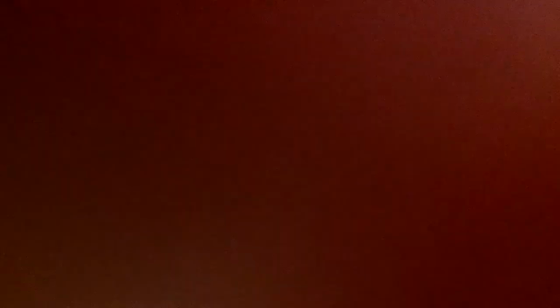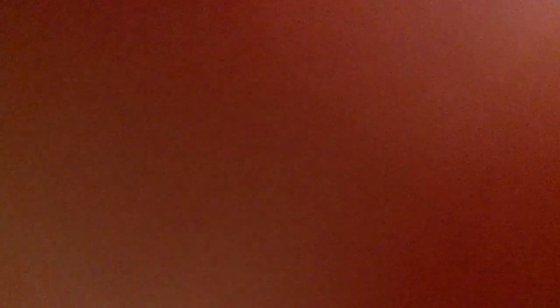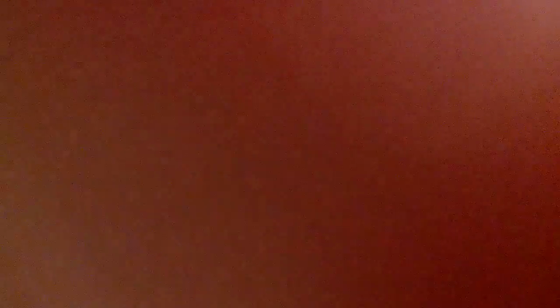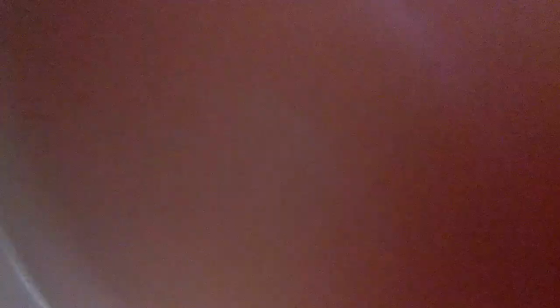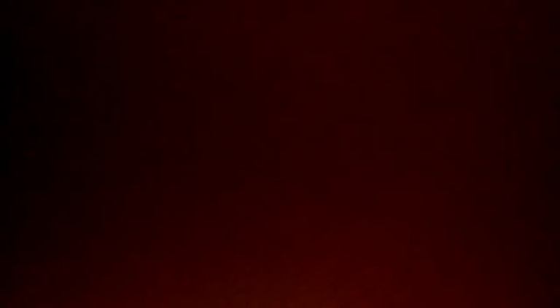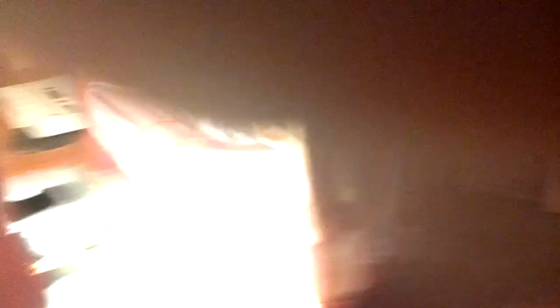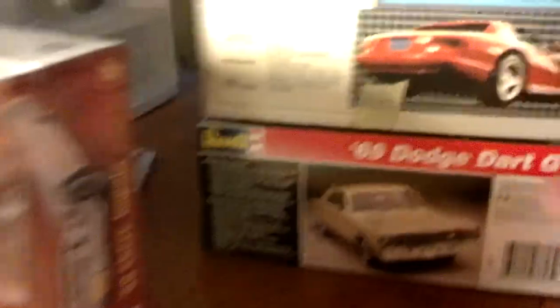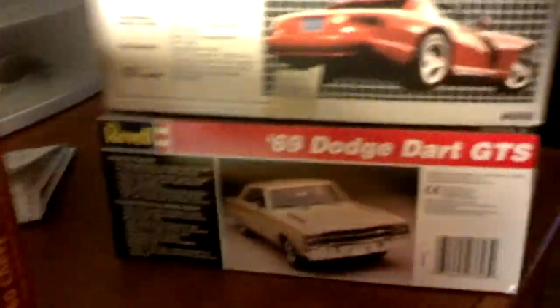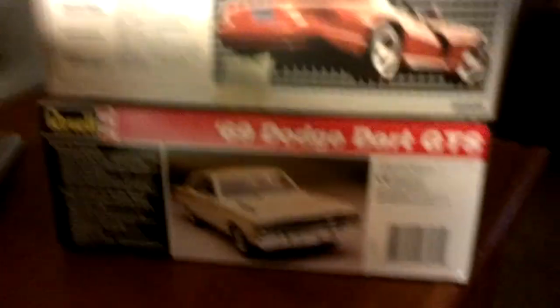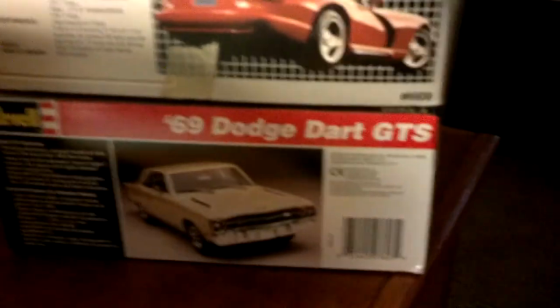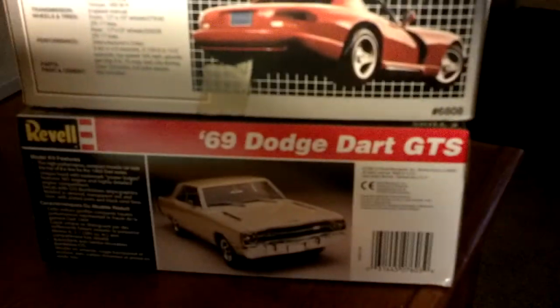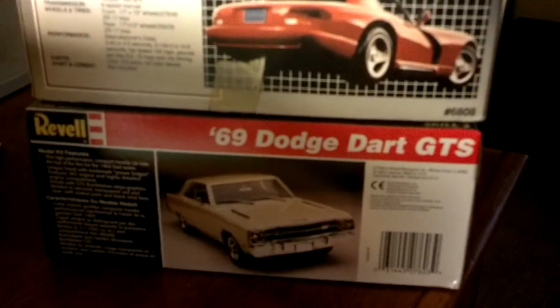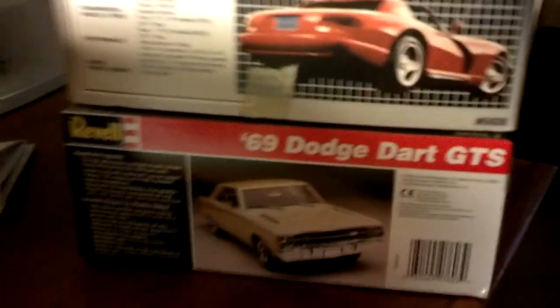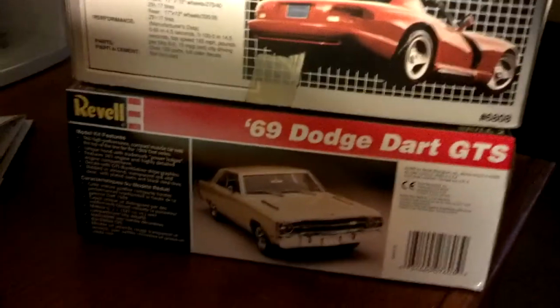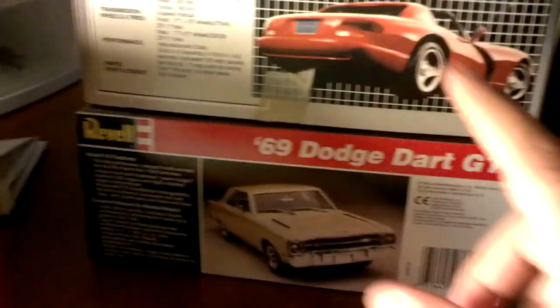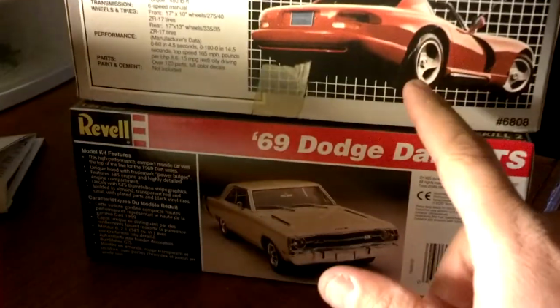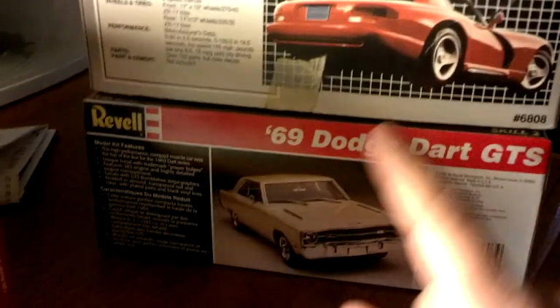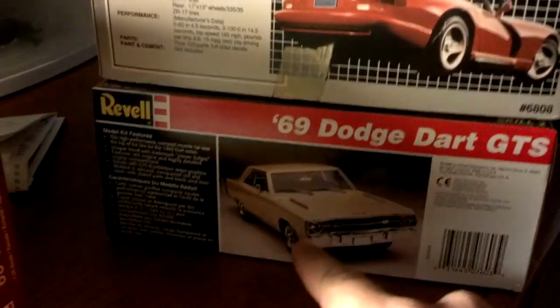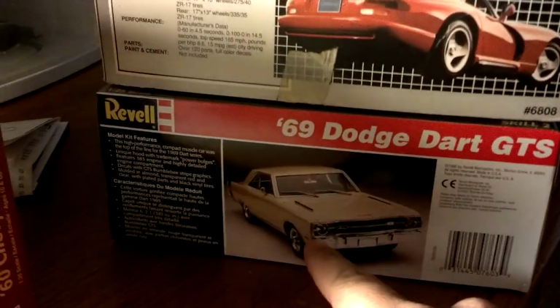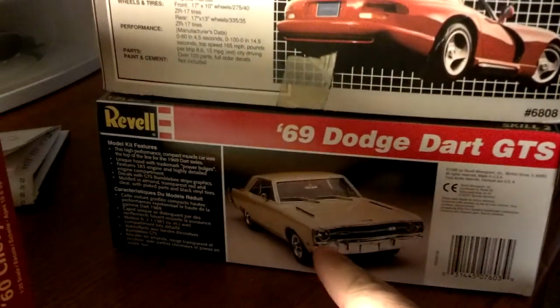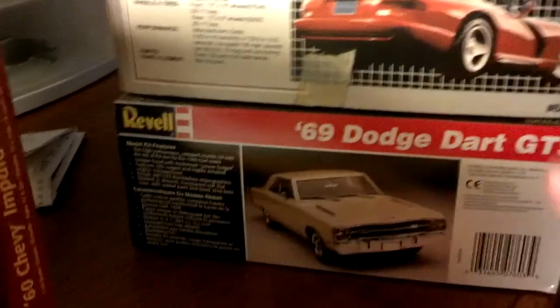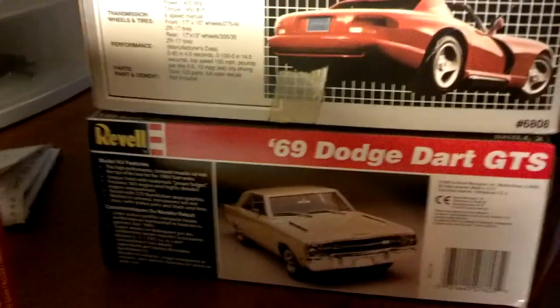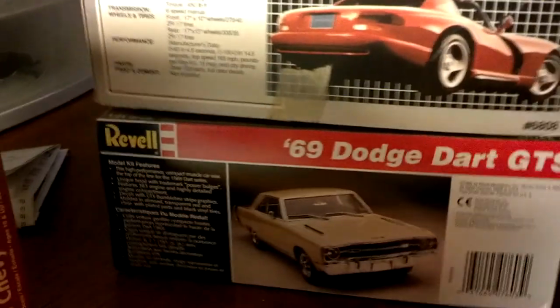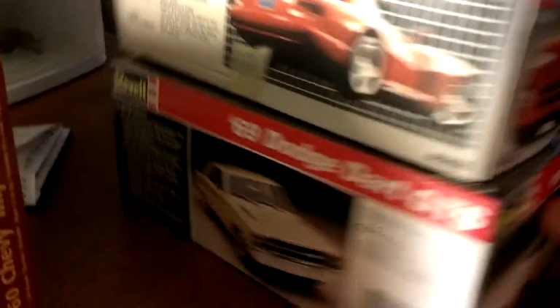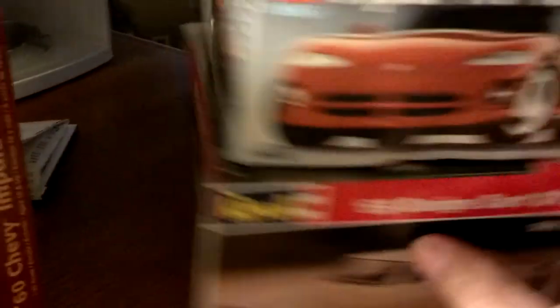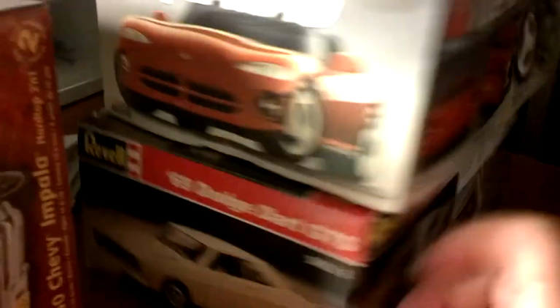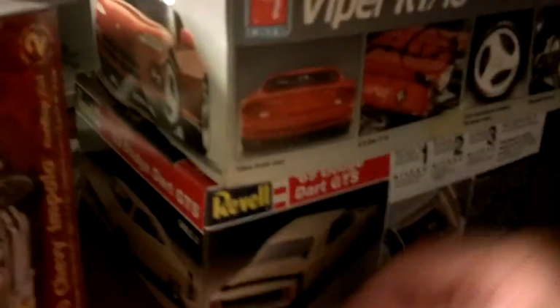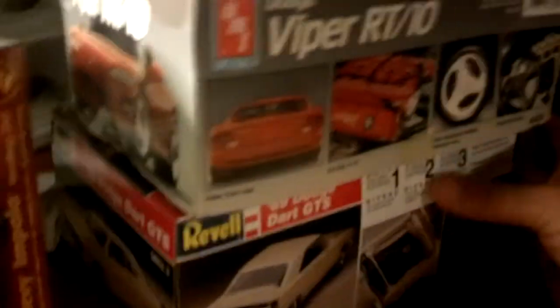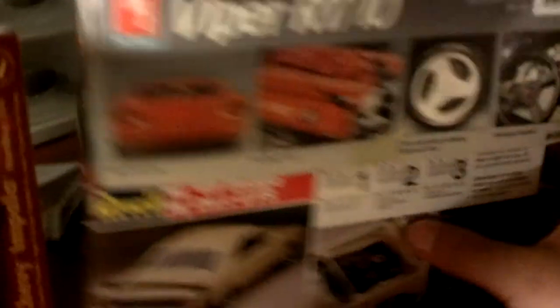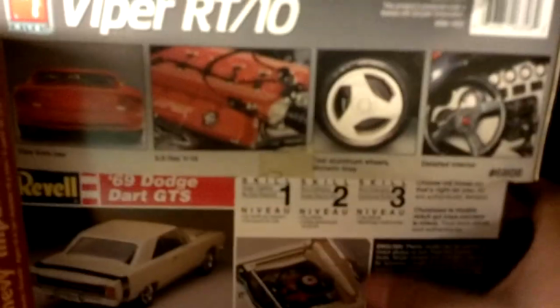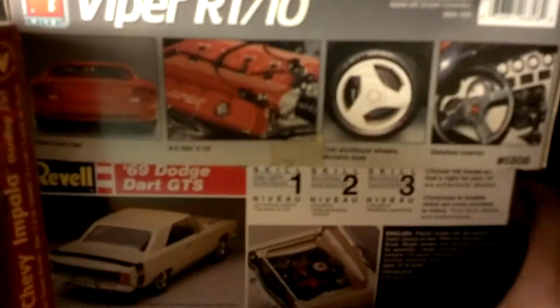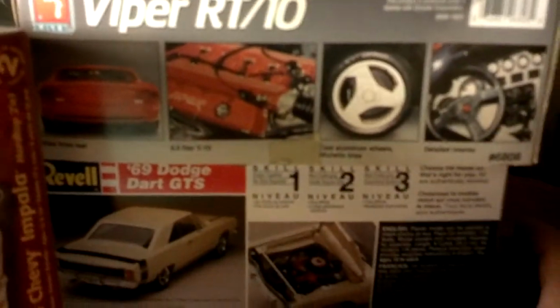I wanted to start this for a model show I'm going to be doing. I thought about putting the Viper motor in the car, and I've got a few months to build this.